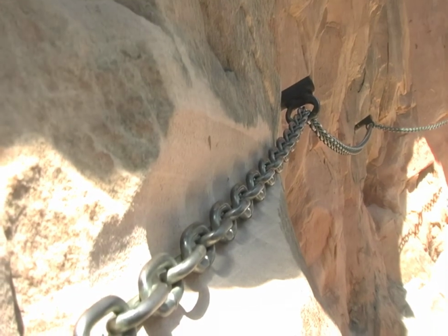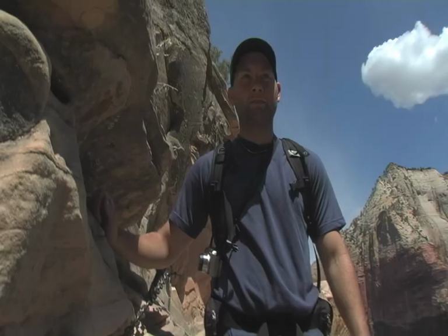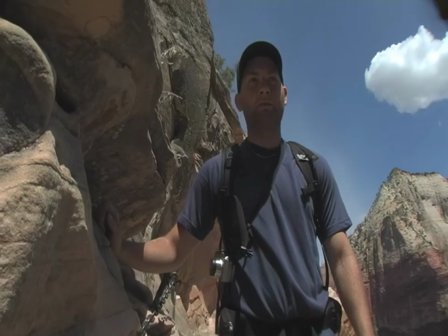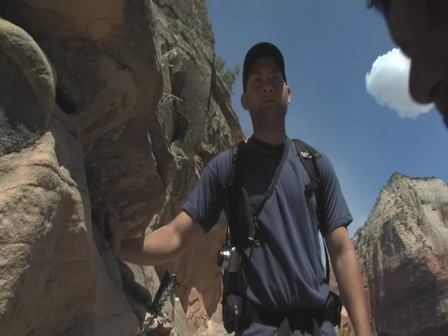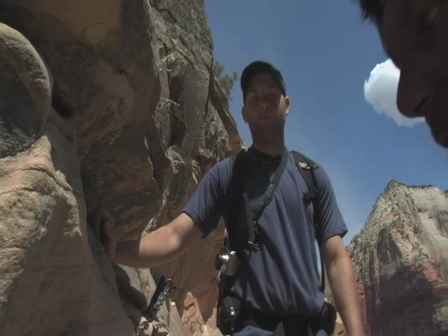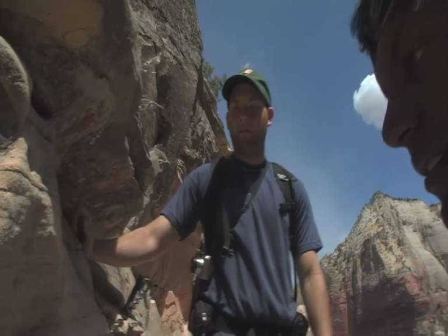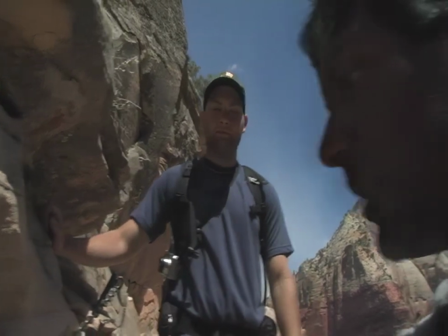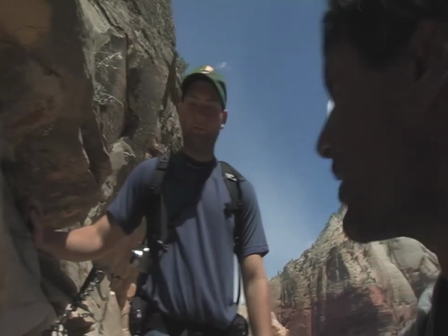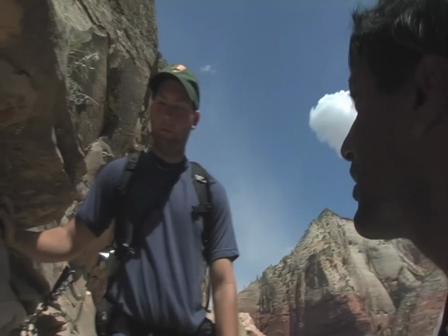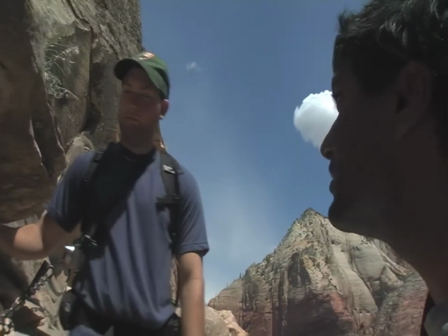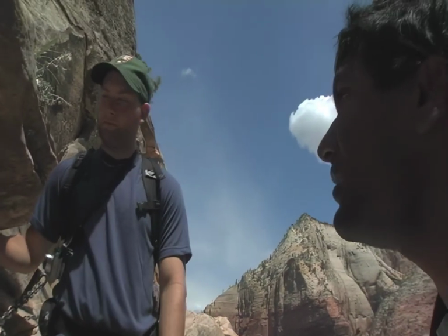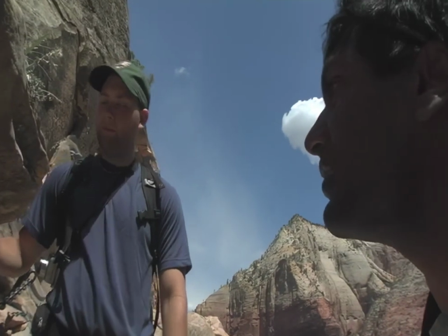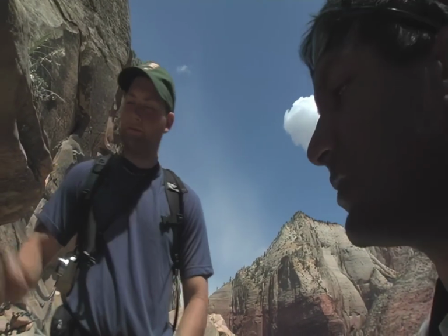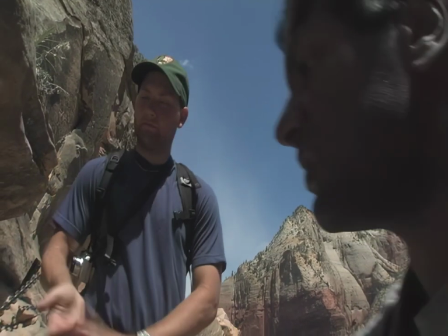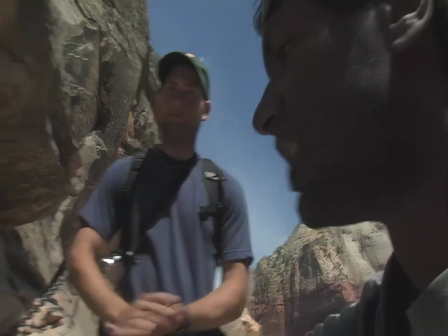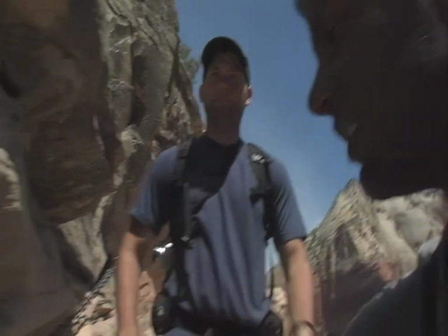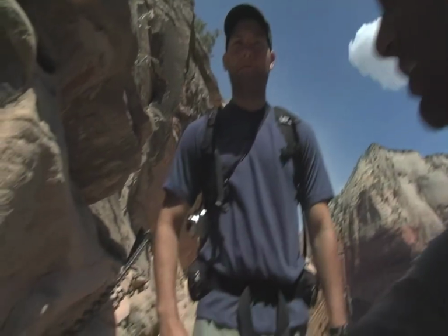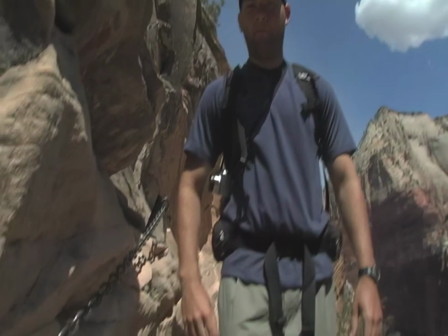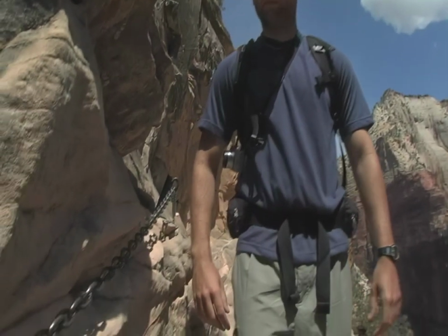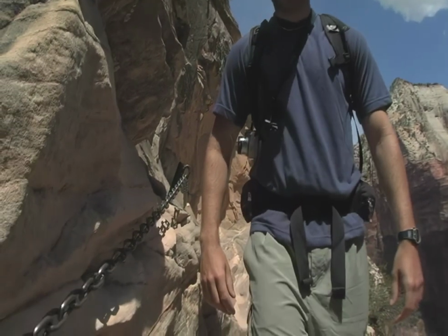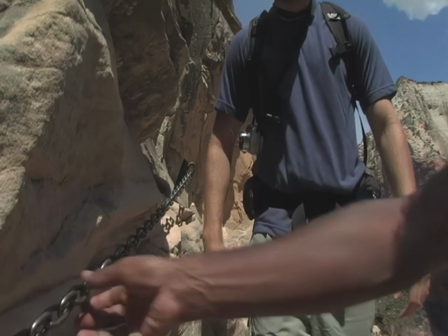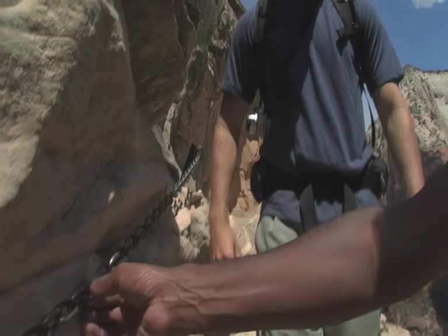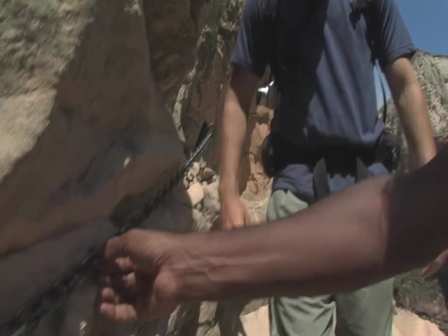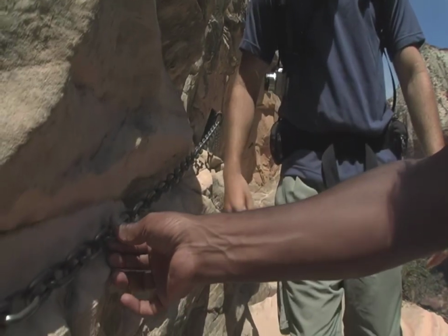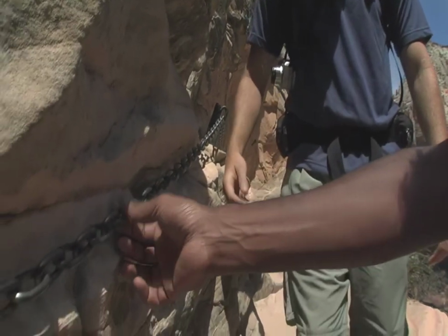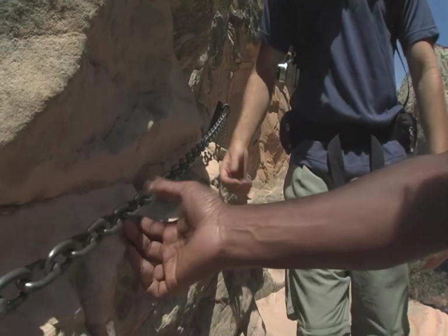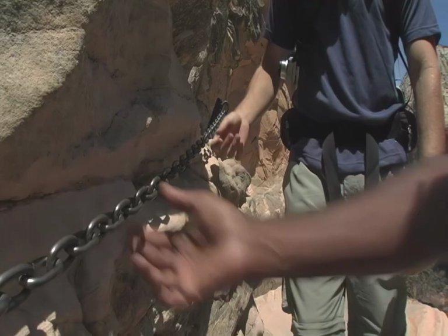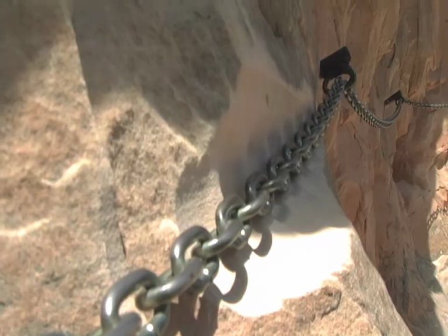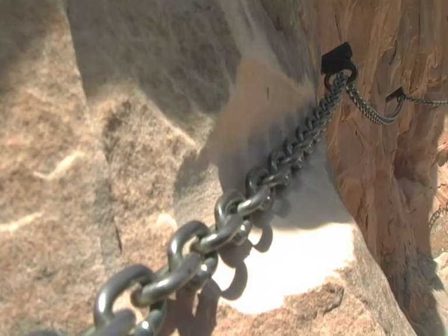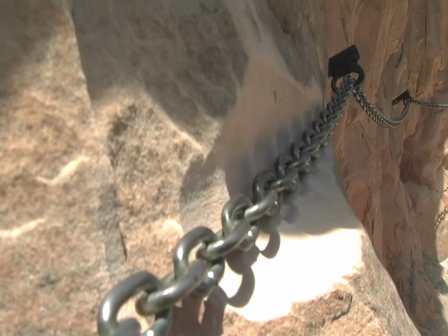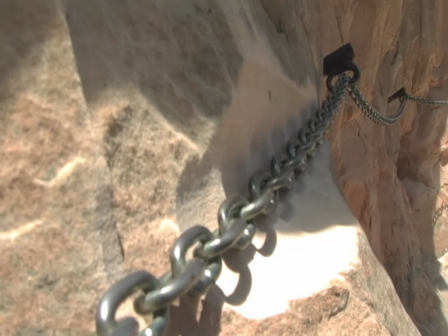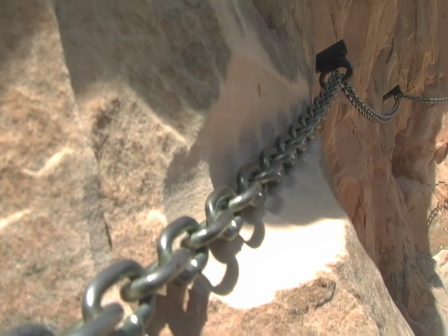This stuff is actually fairly friable — it breaks apart reasonably easily. I mean, this chain's probably only been here 10, 15 years, and already it's cut in a quarter of an inch, an eighth of an inch, something like that.